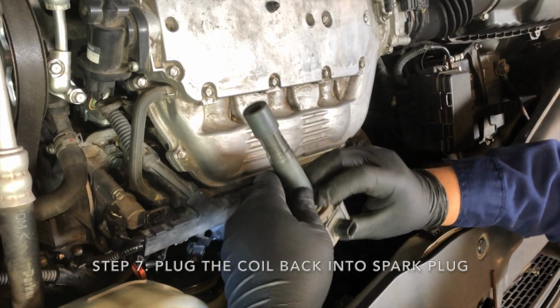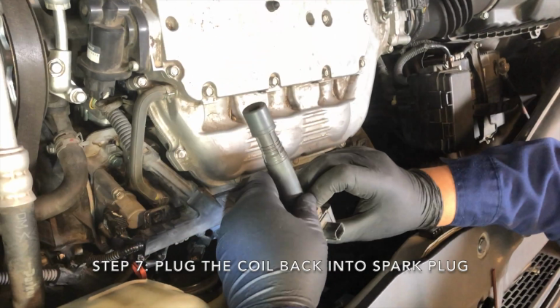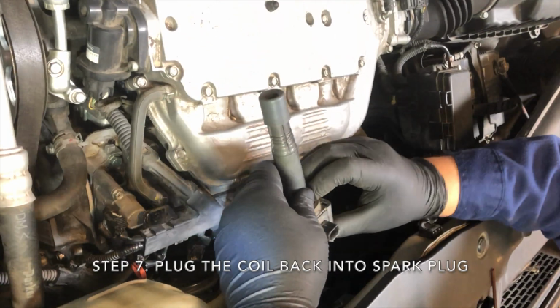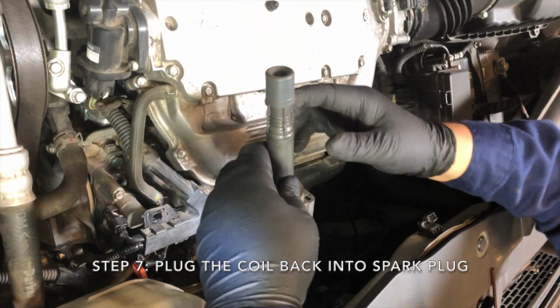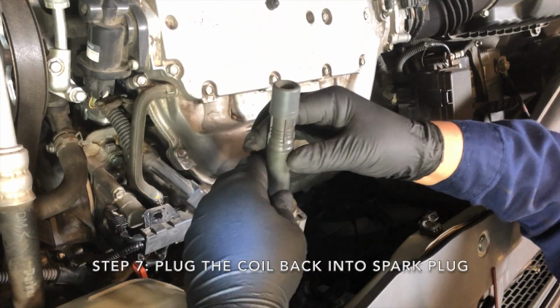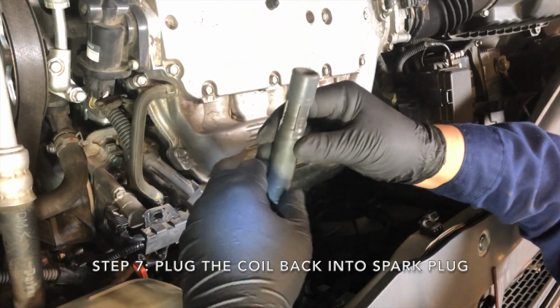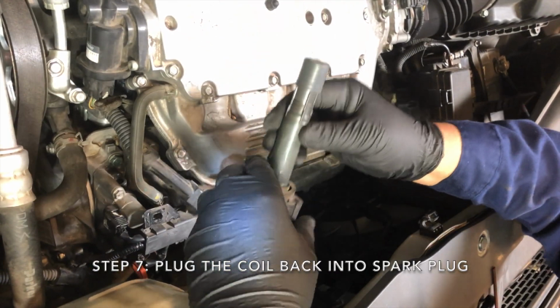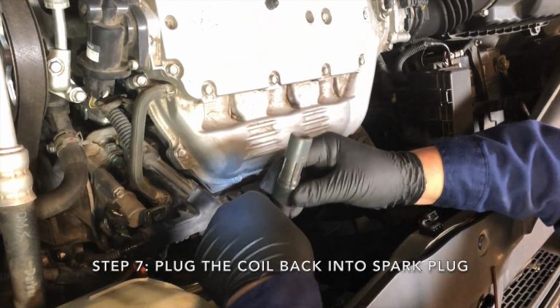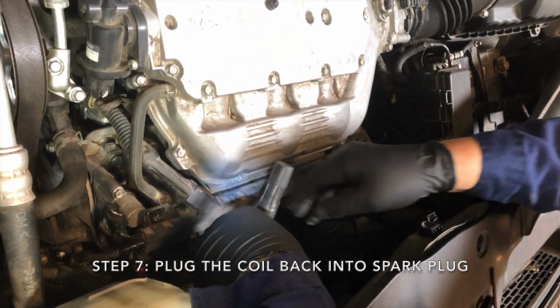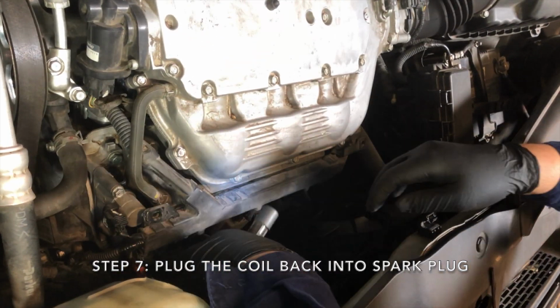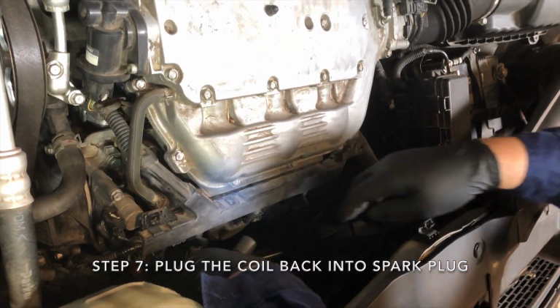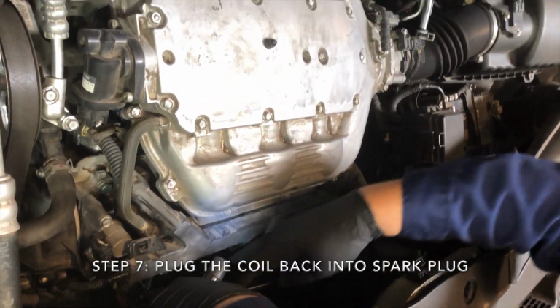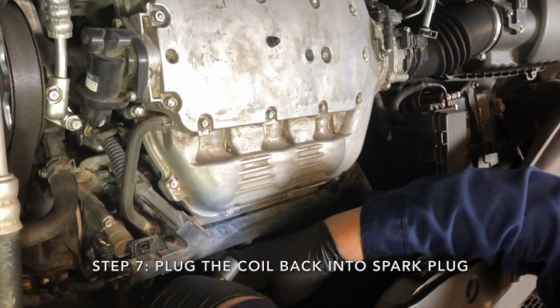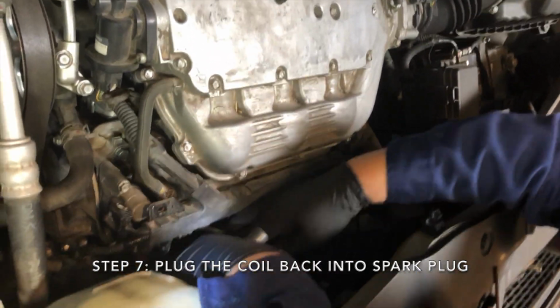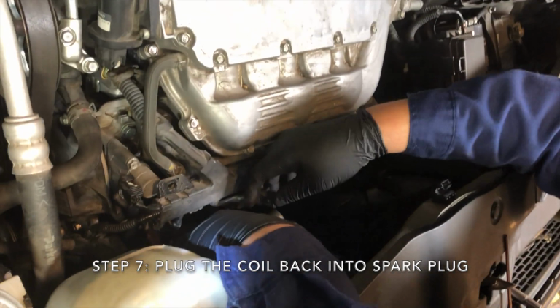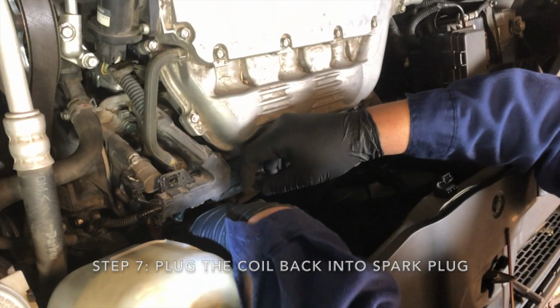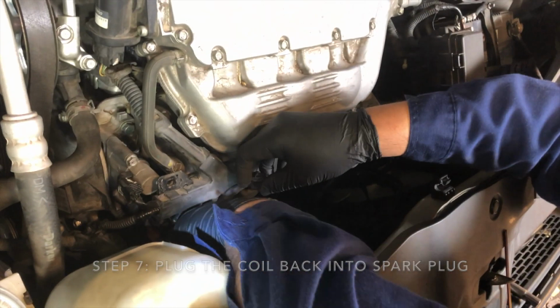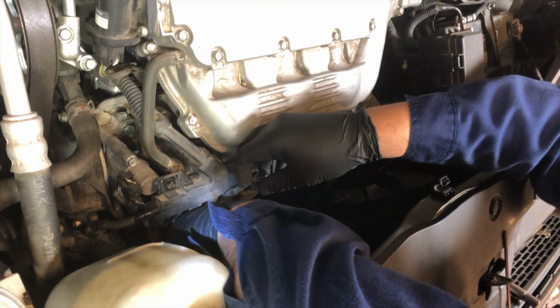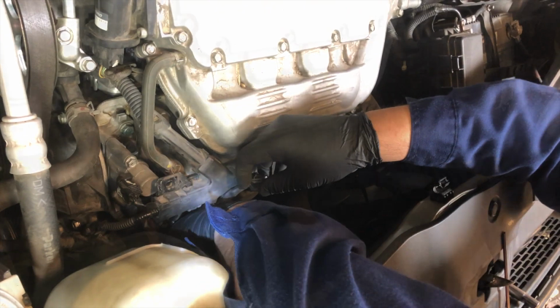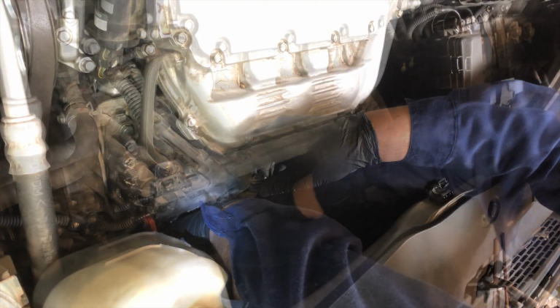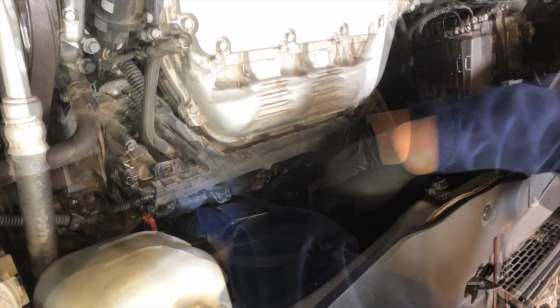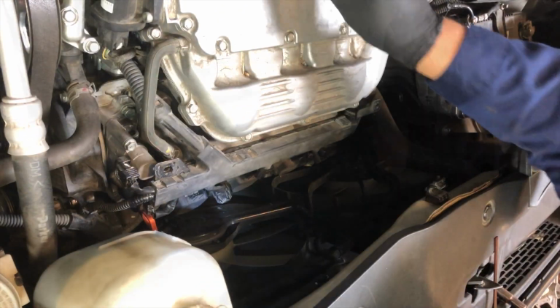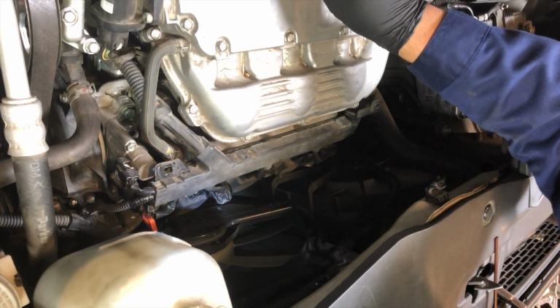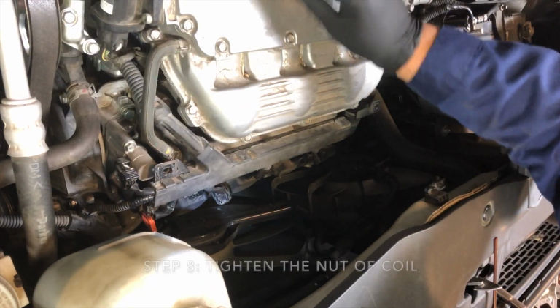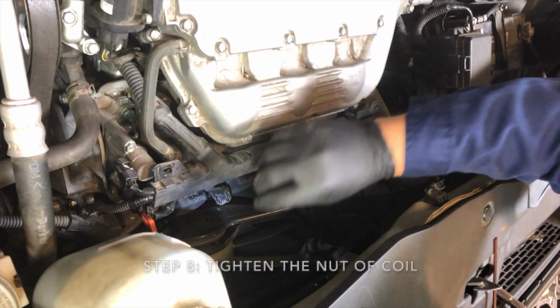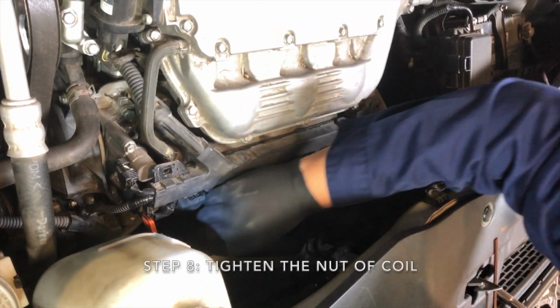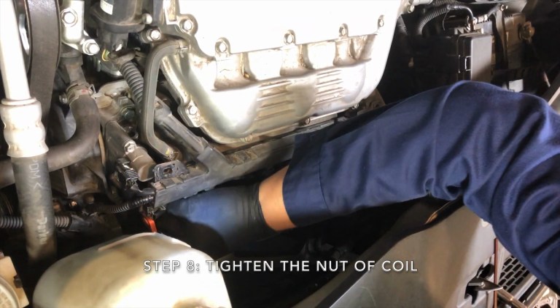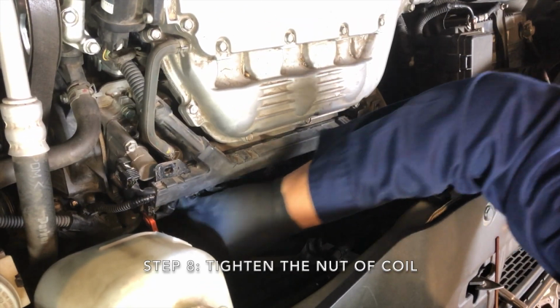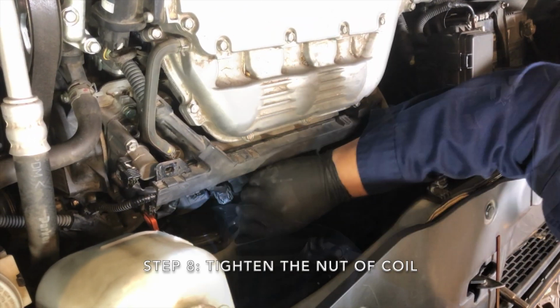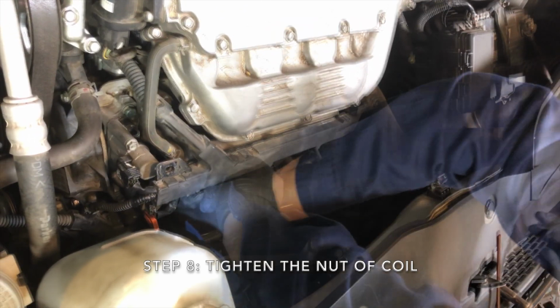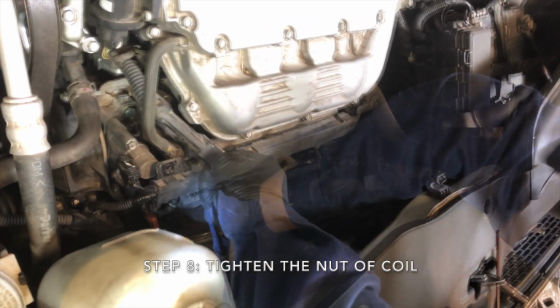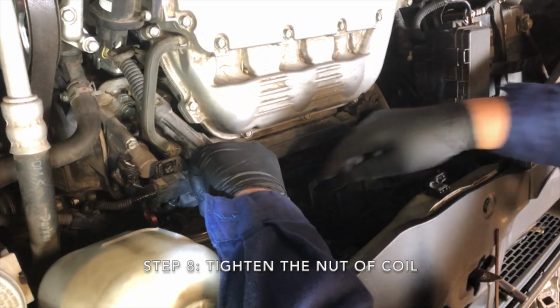Step 7: Plug the coil back into the spark plug. Step 8: Tighten the nut of the coil.